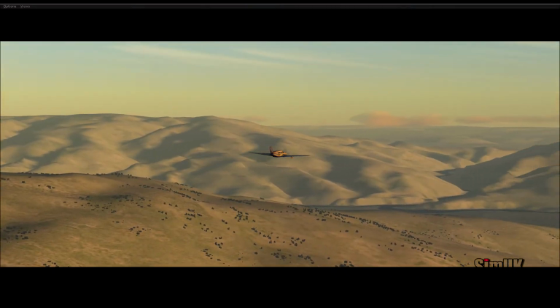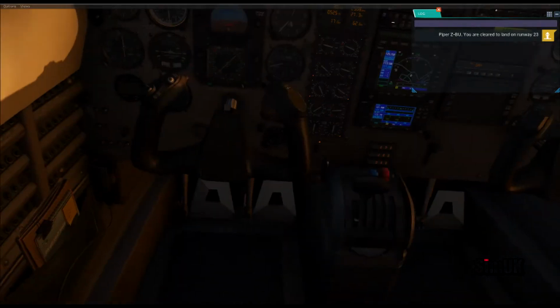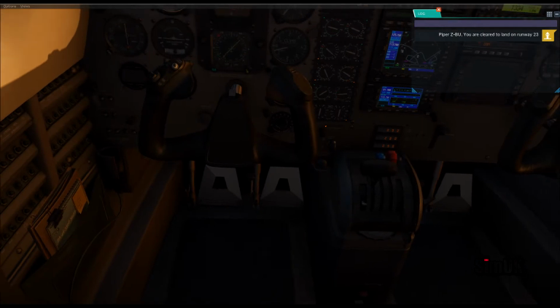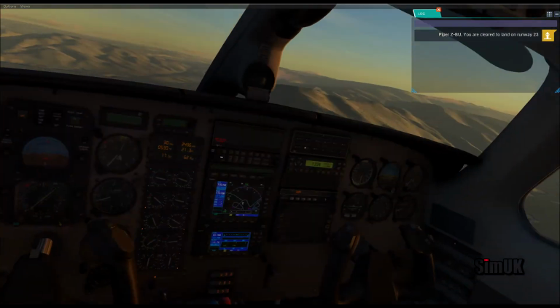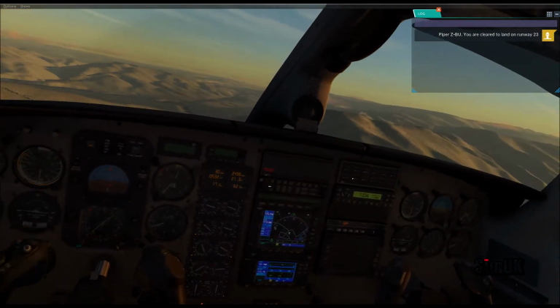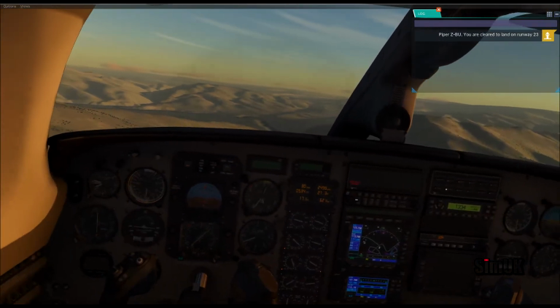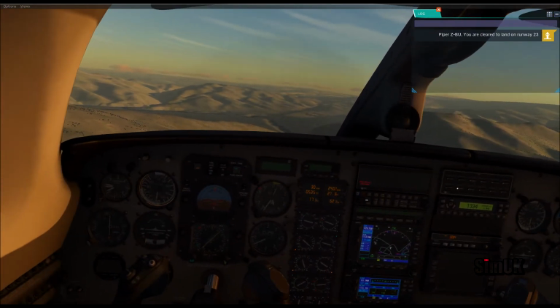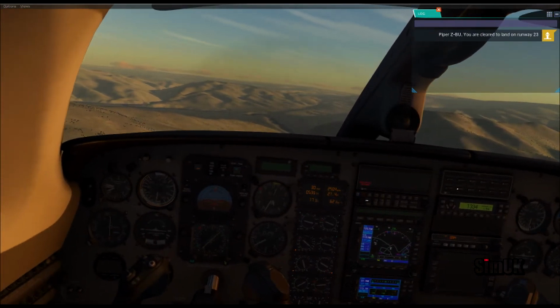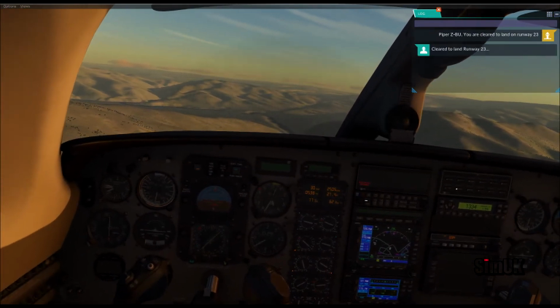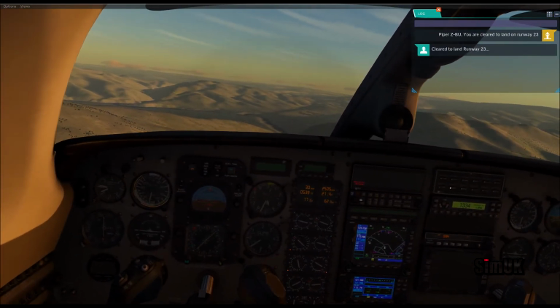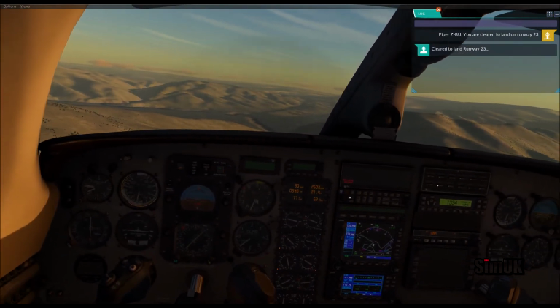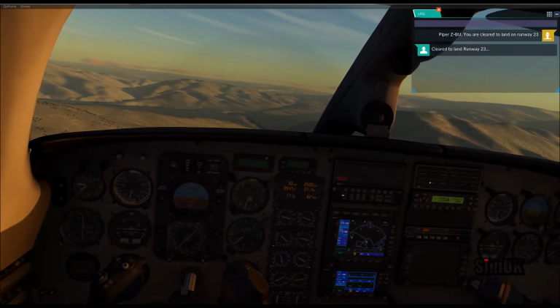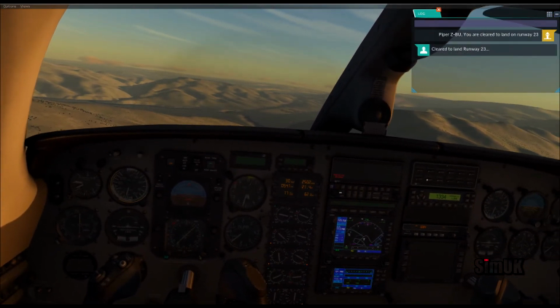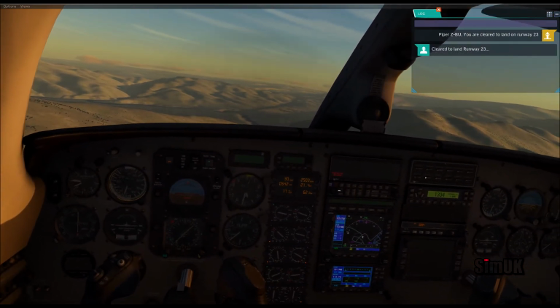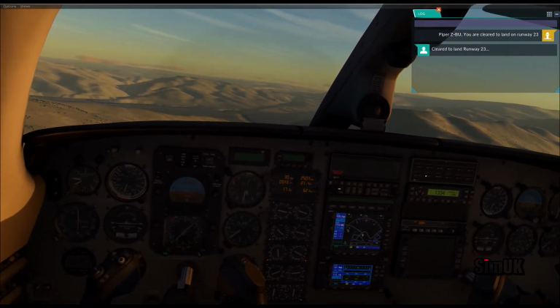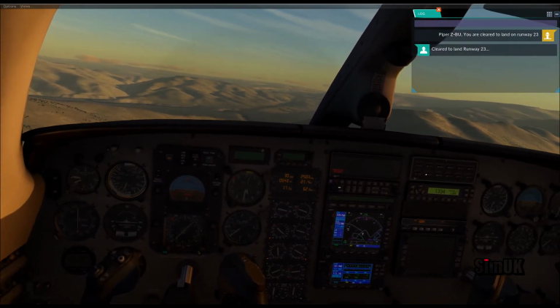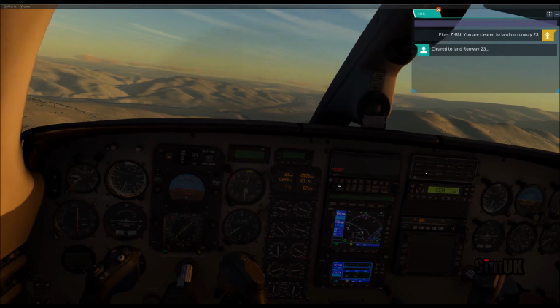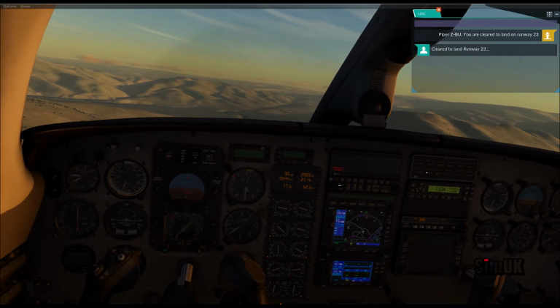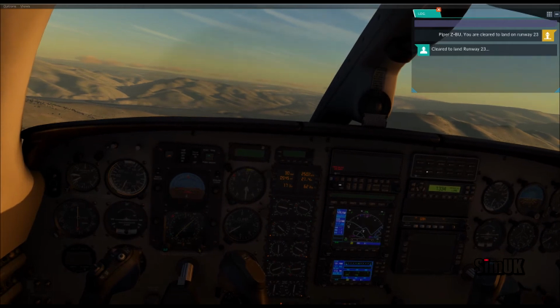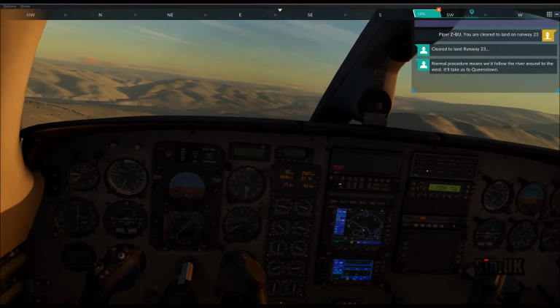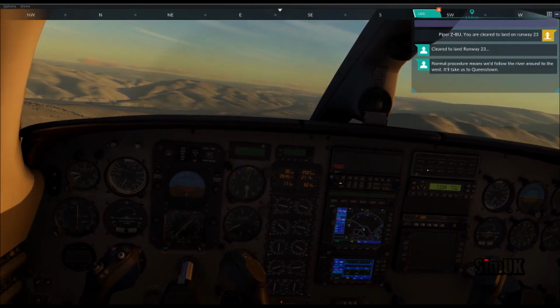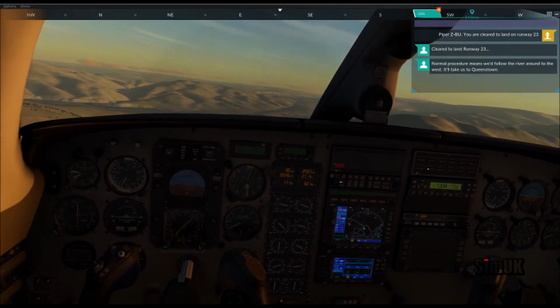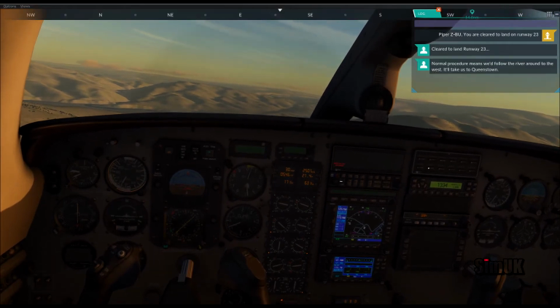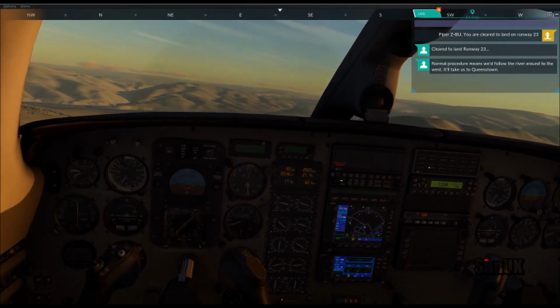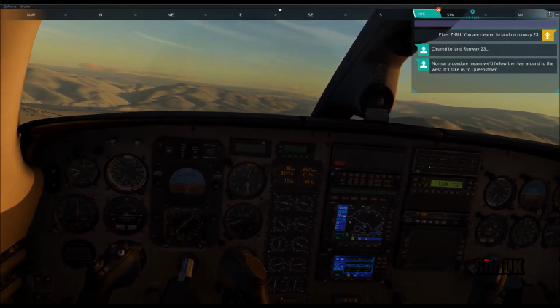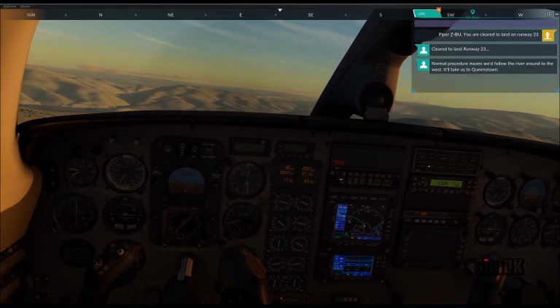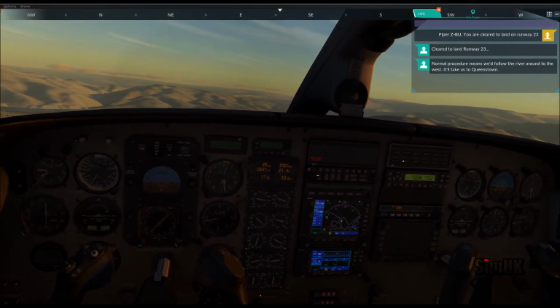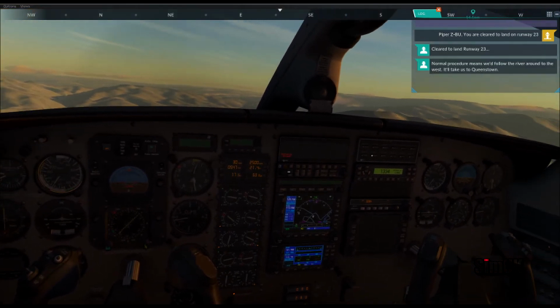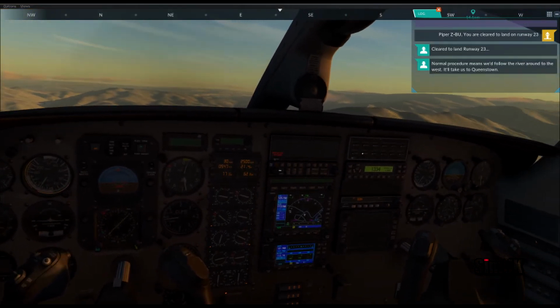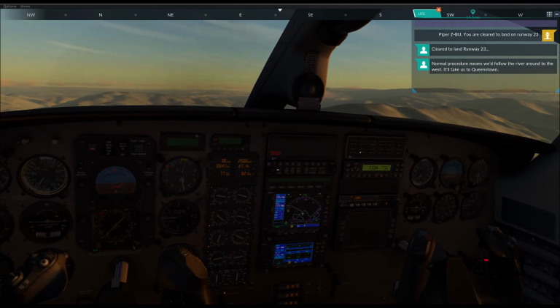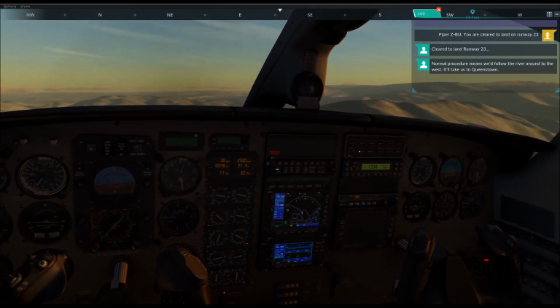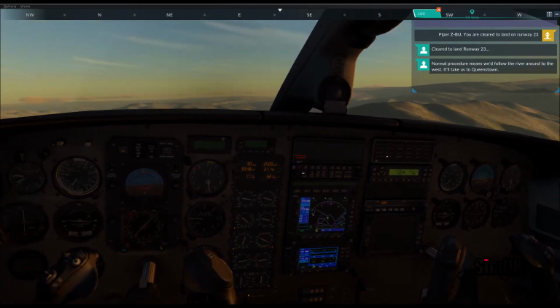Zulu Bravo Uniform, you are cleared to land runway 23. Clear to land runway 23, Zulu Bravo Uniform. Normal procedure means we'd follow the river around to the west — it'll take us to Queenstown. Copy that.